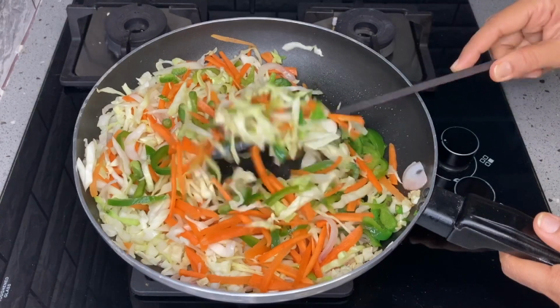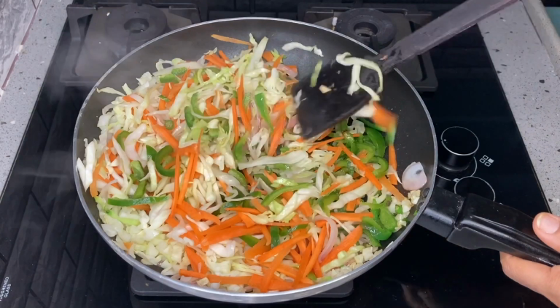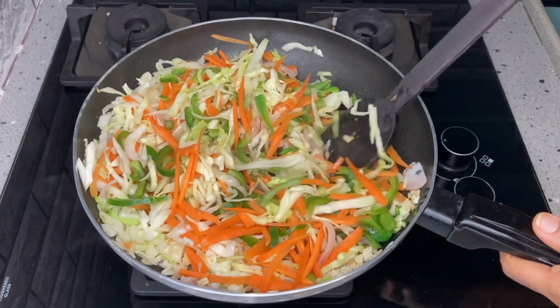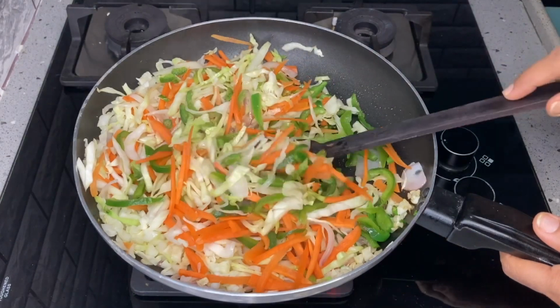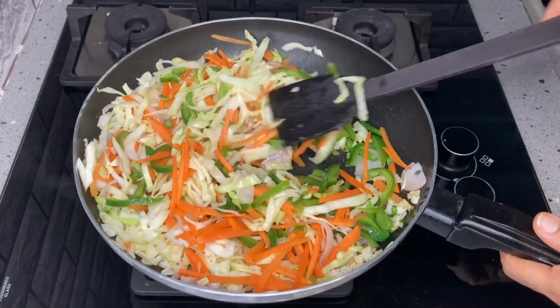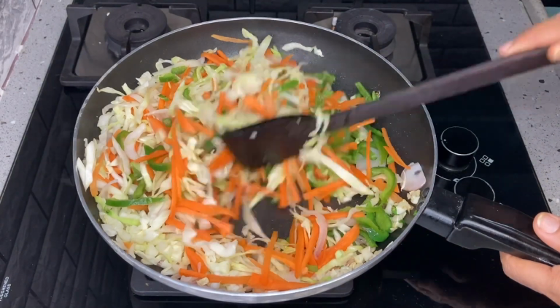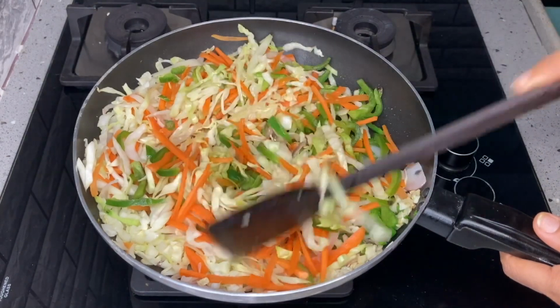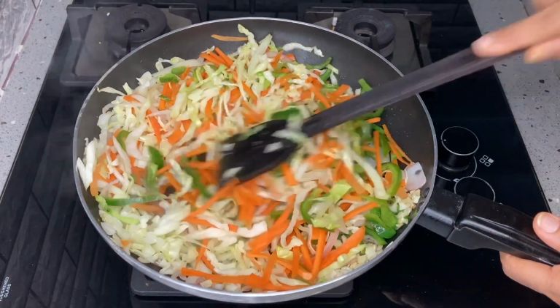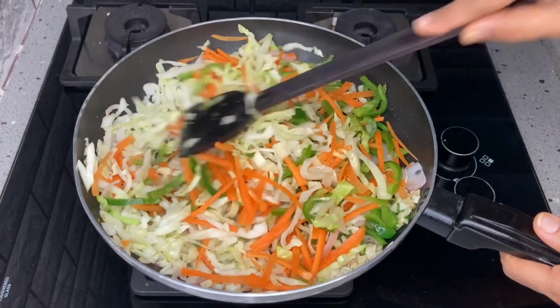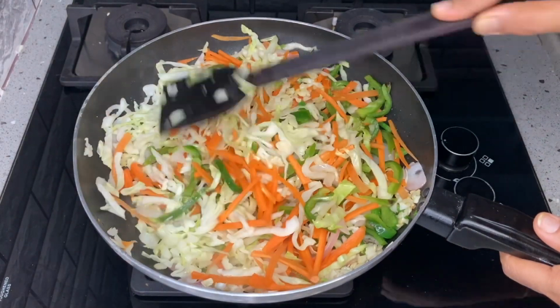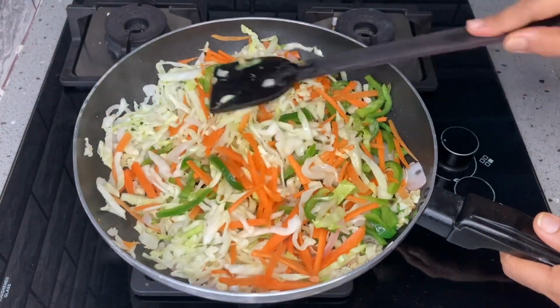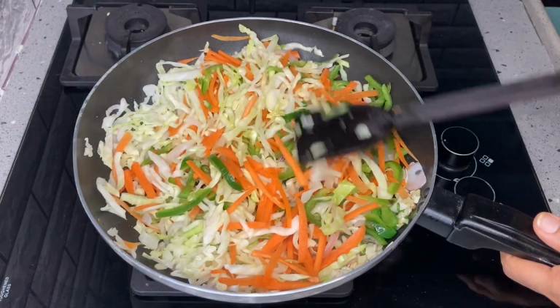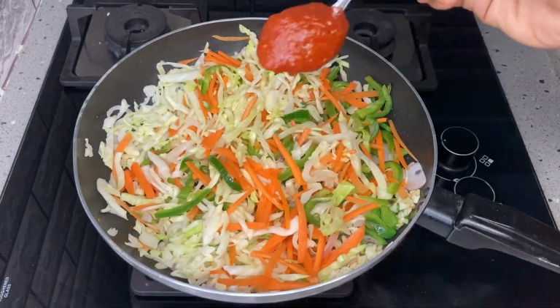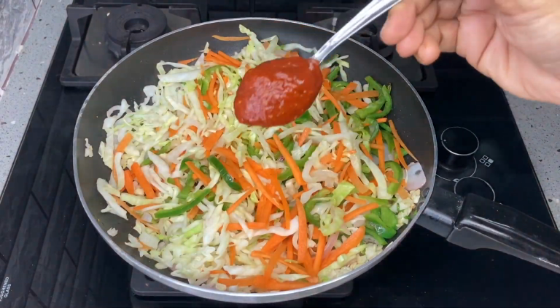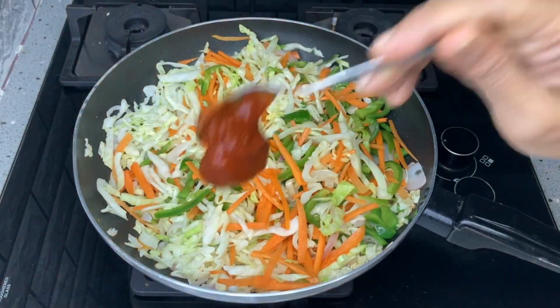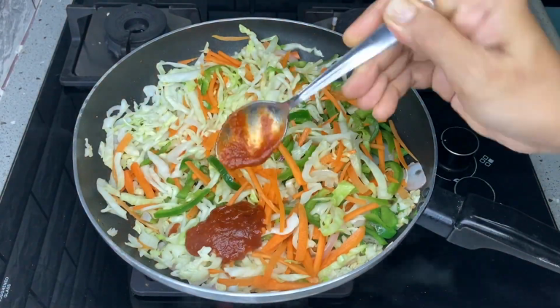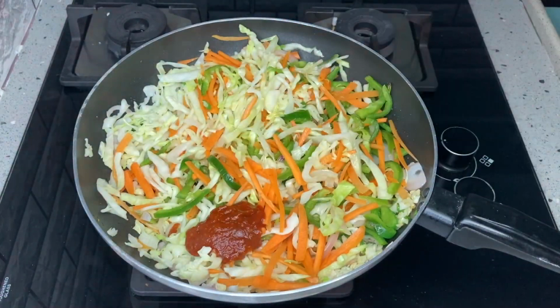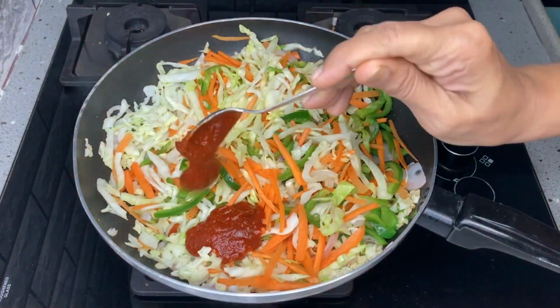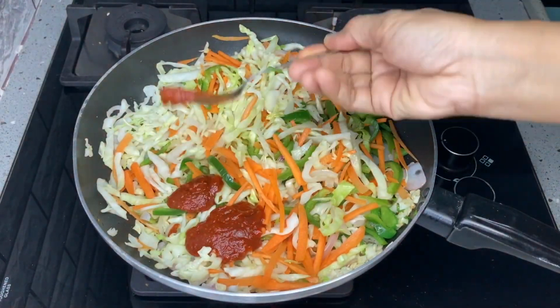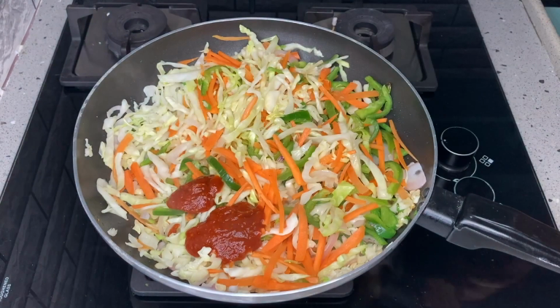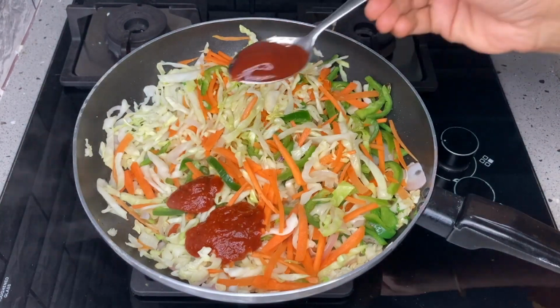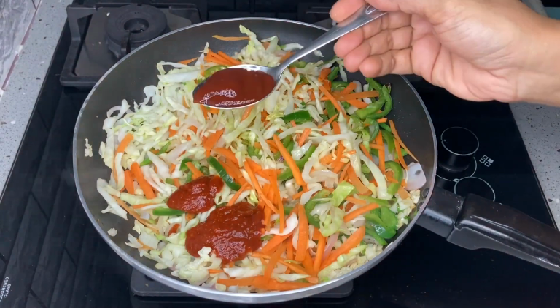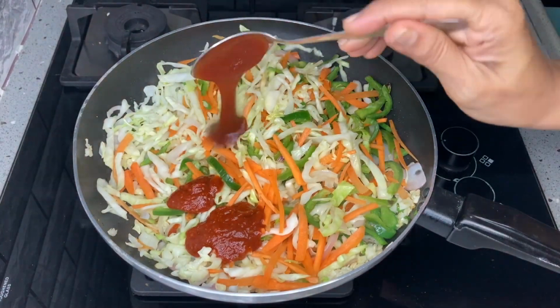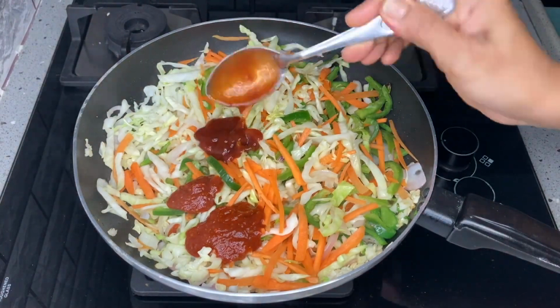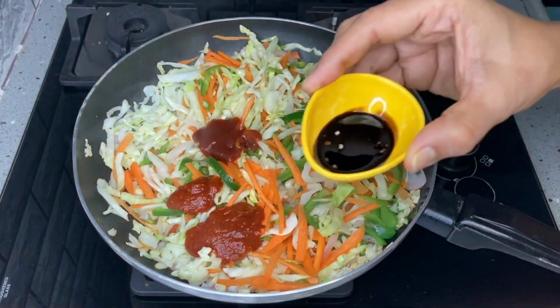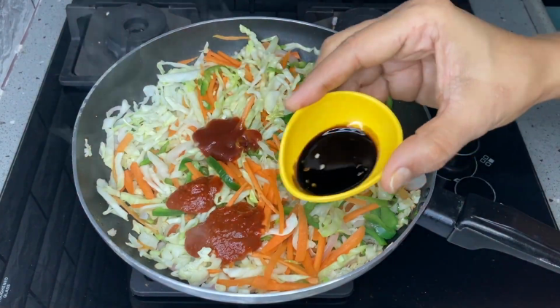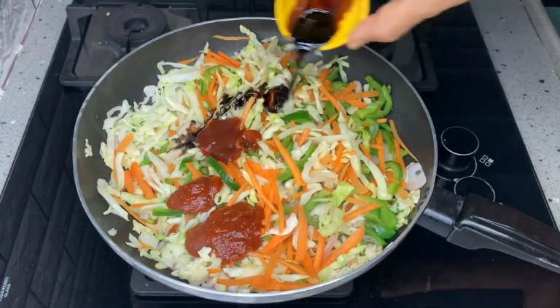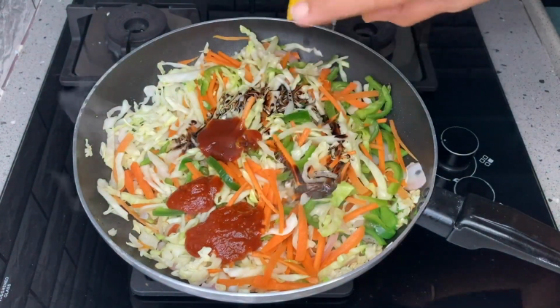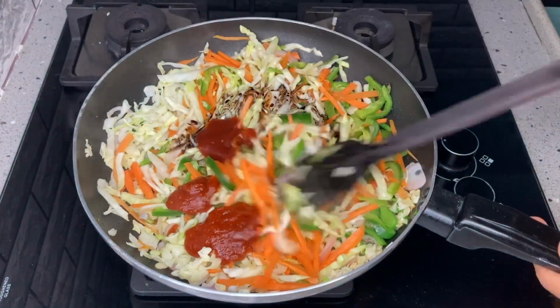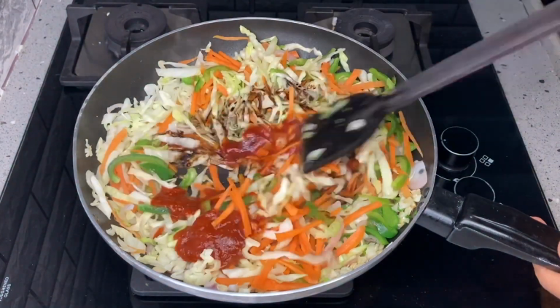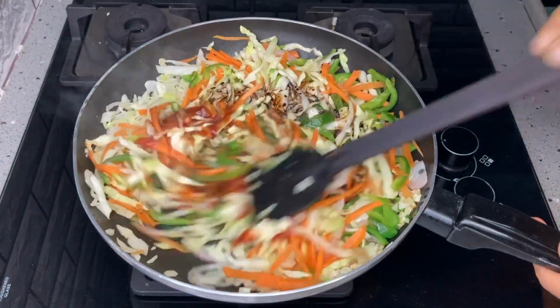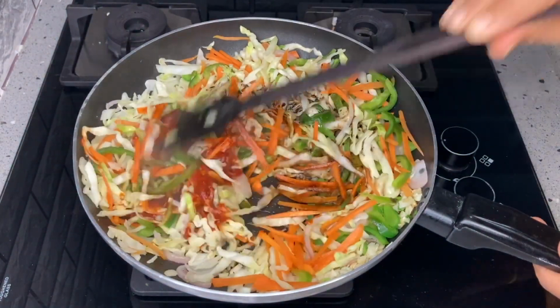After mixing, add 1 spoon of red chili sauce, 1 spoon of tomato sauce, and 1 spoon of soy sauce.